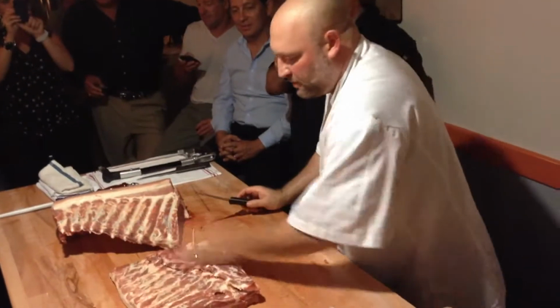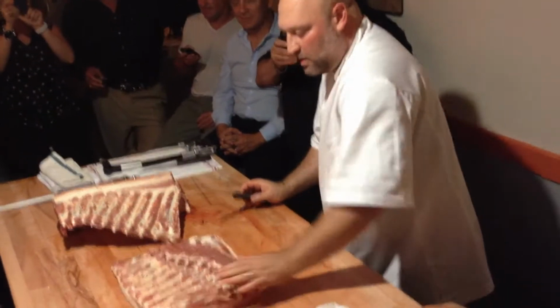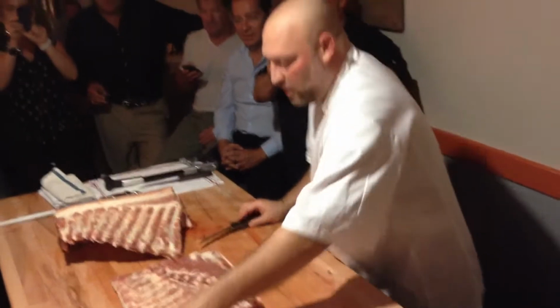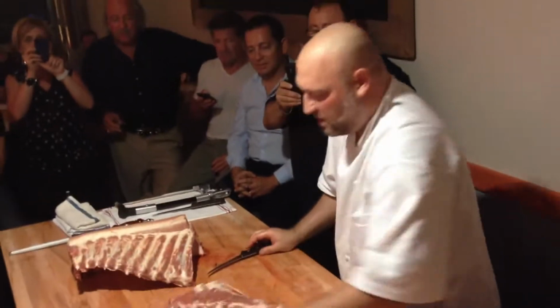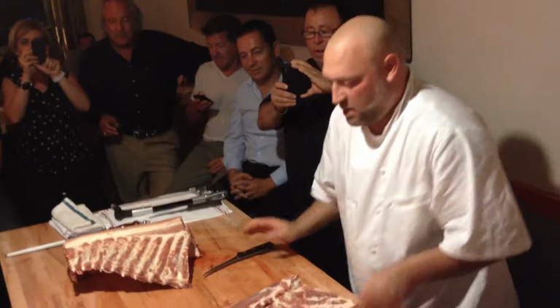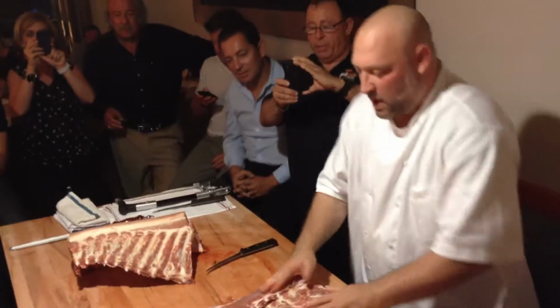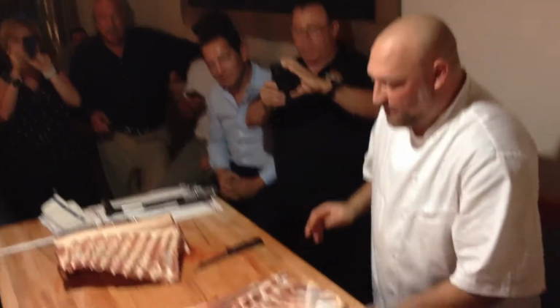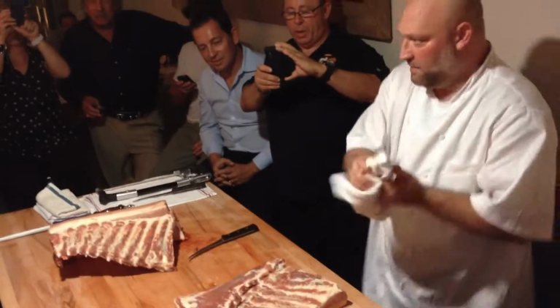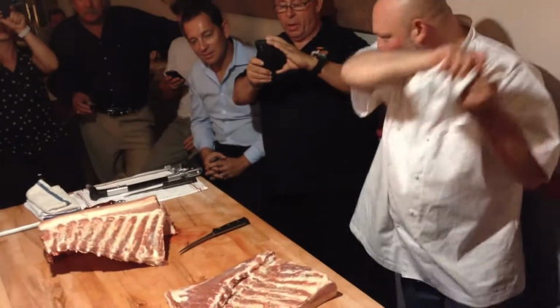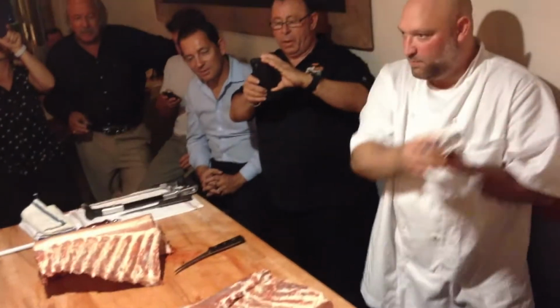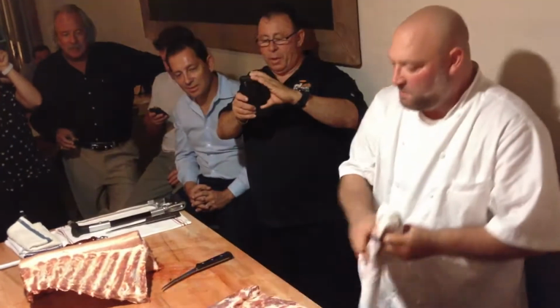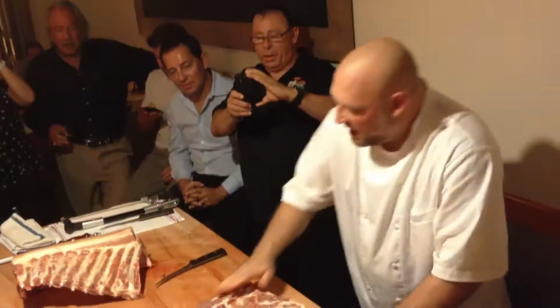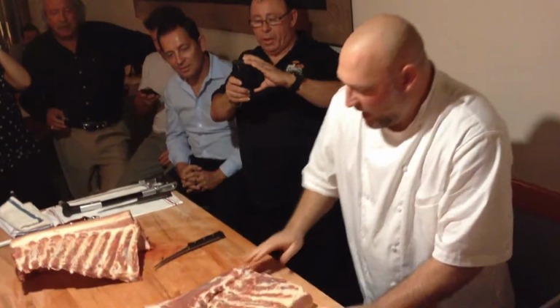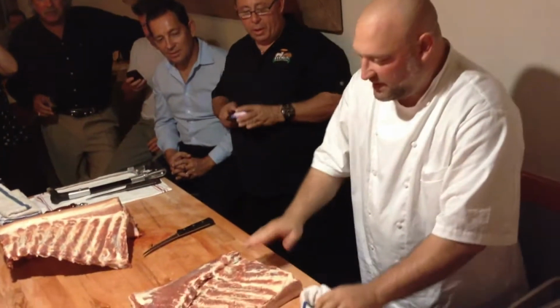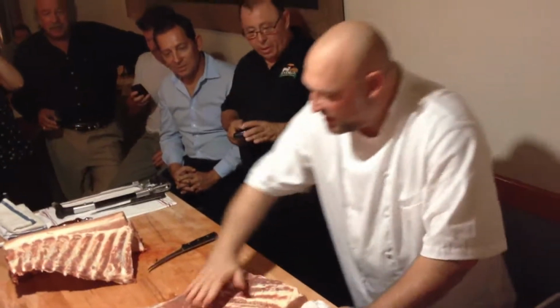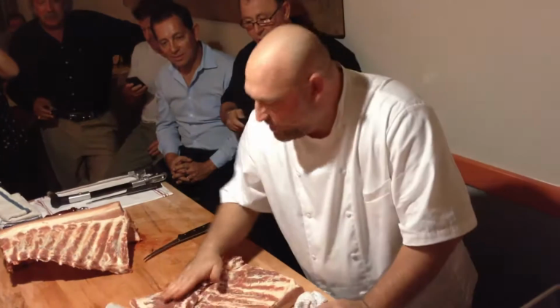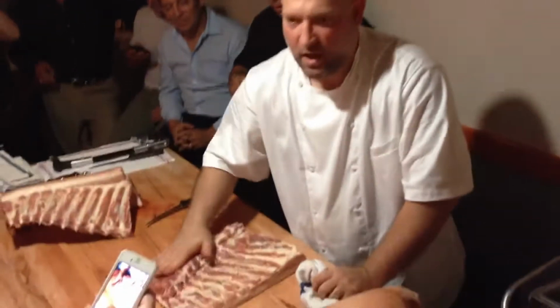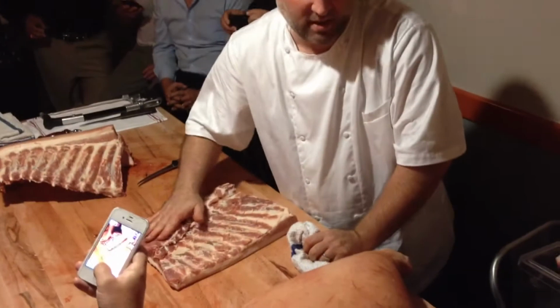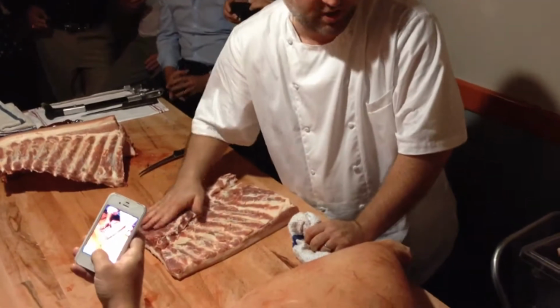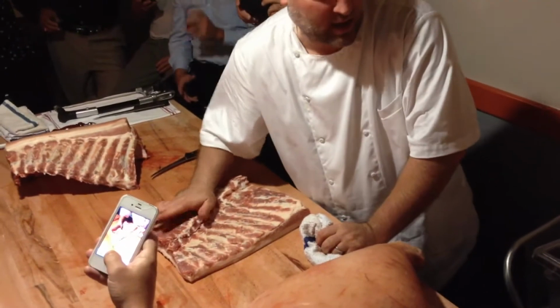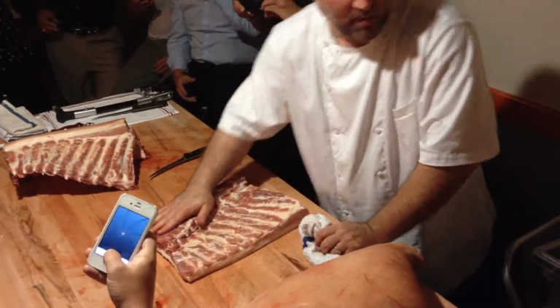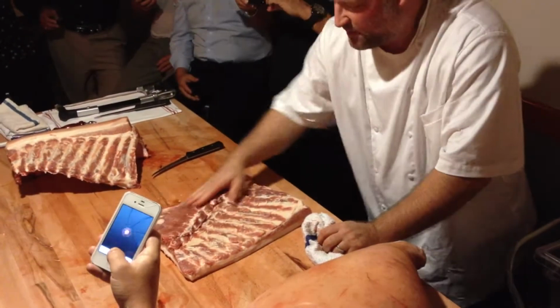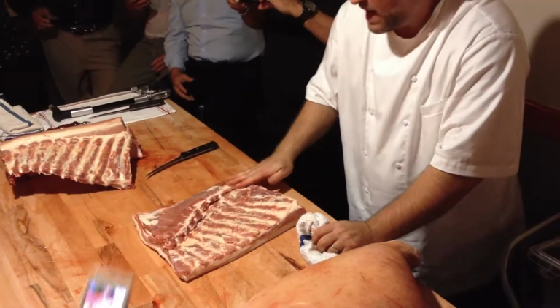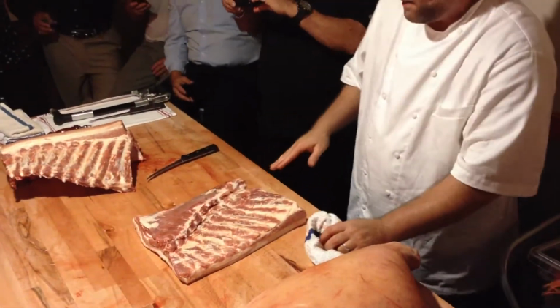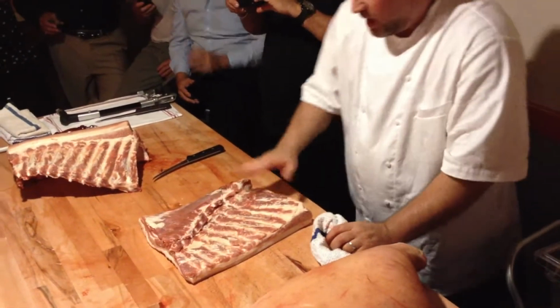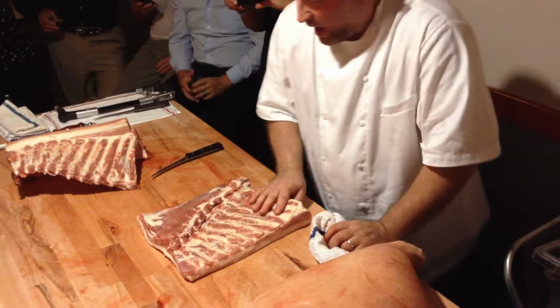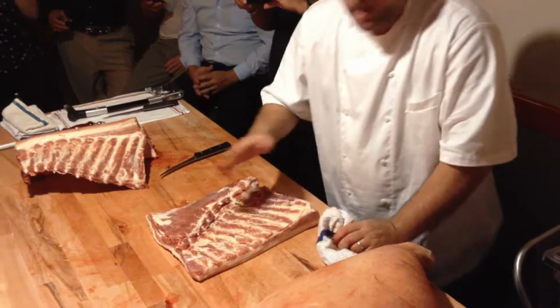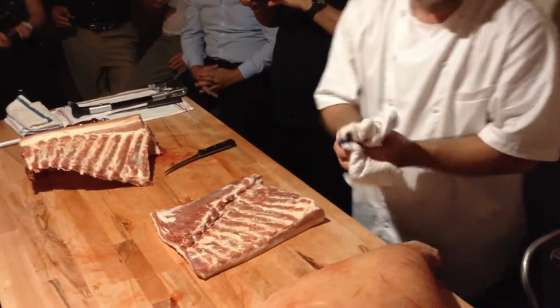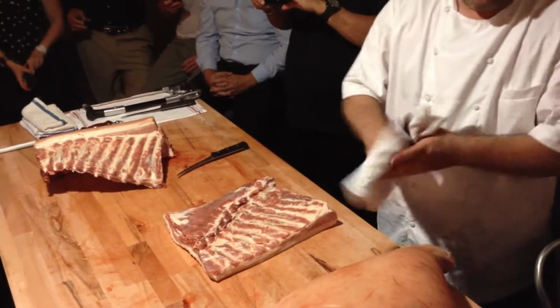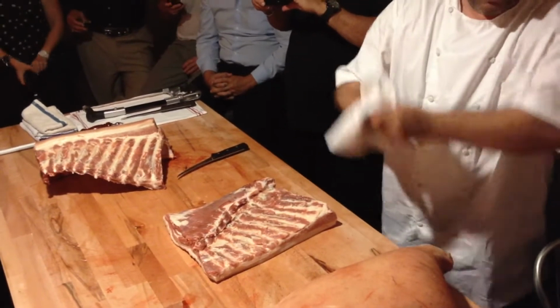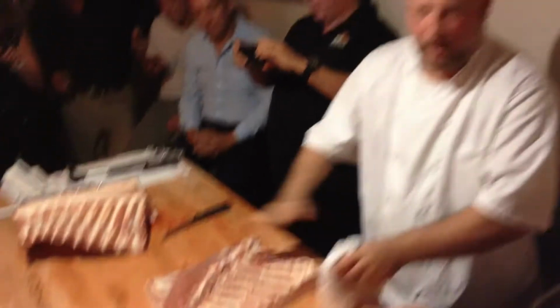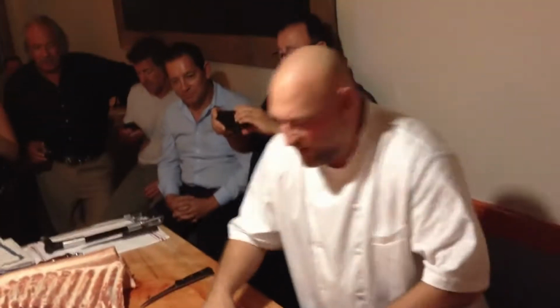Here's almost two-thirds of a slab of bacon — that's bacon. And this is what we call the inner skirt on a cow. It's part of the diaphragm. If you want a nice, meaty bacon, you leave it on.